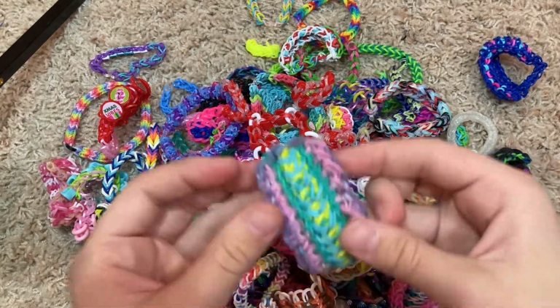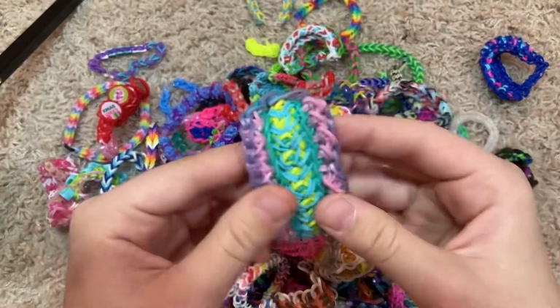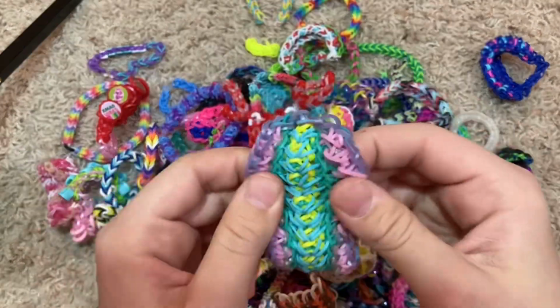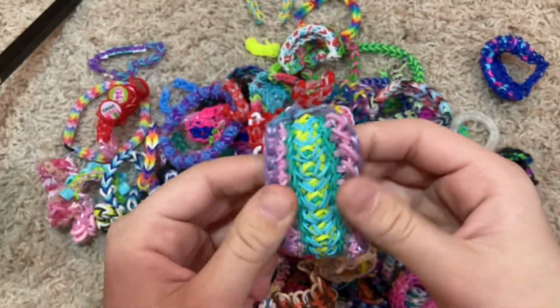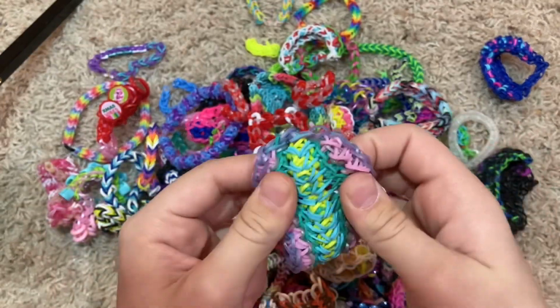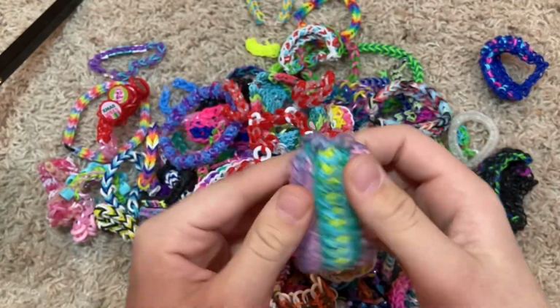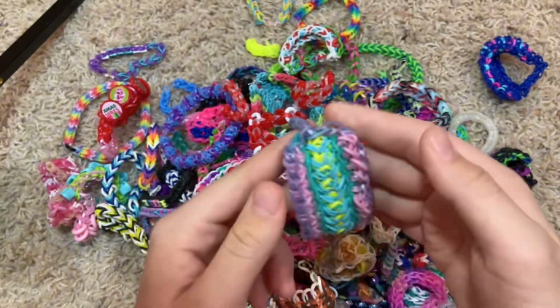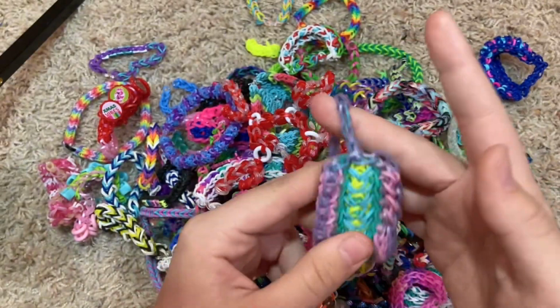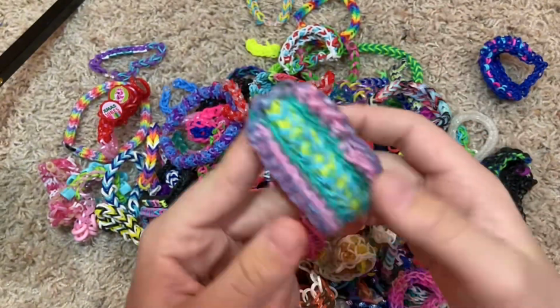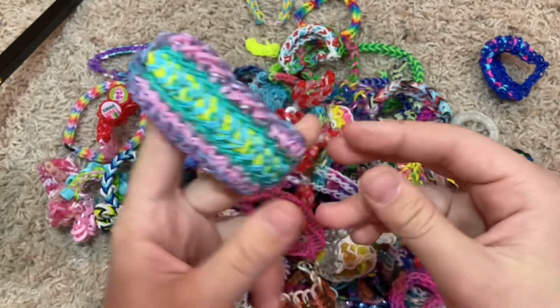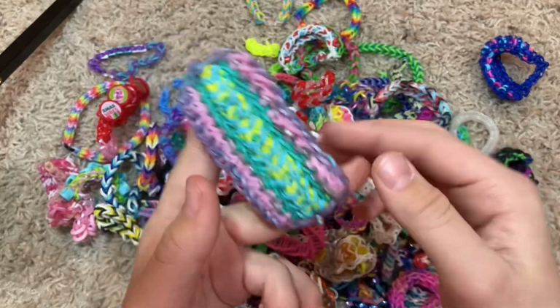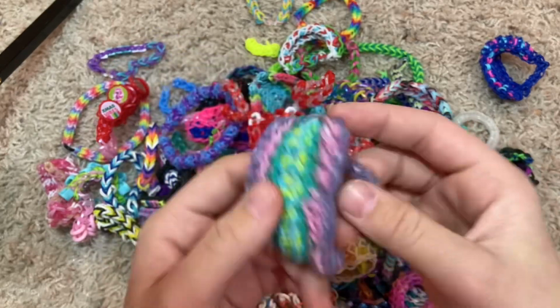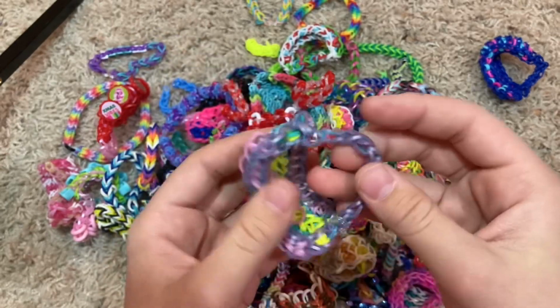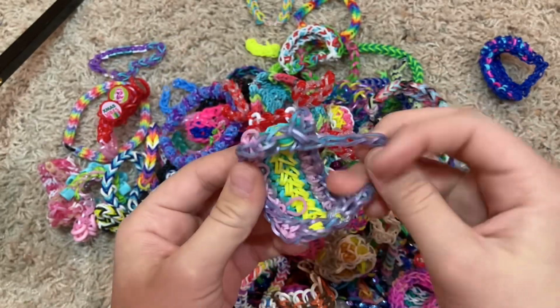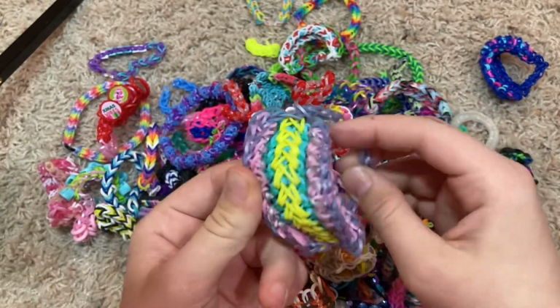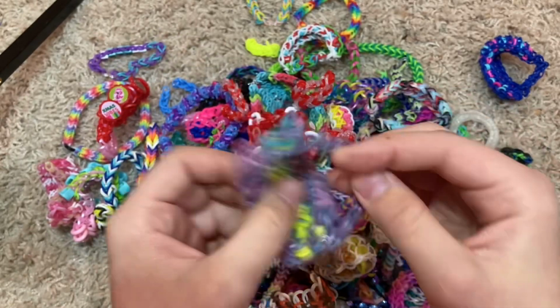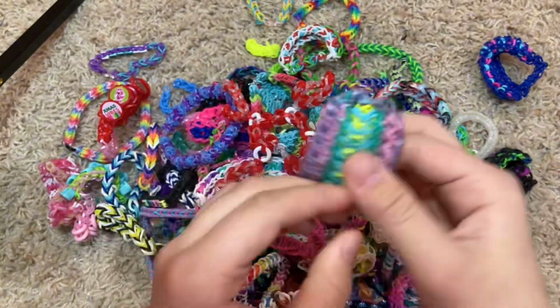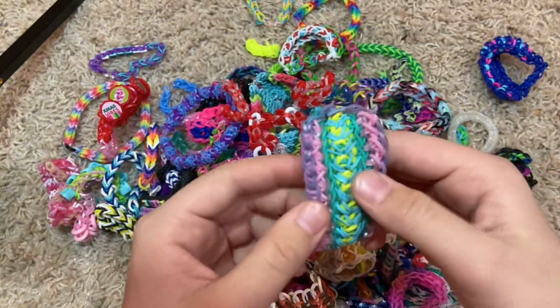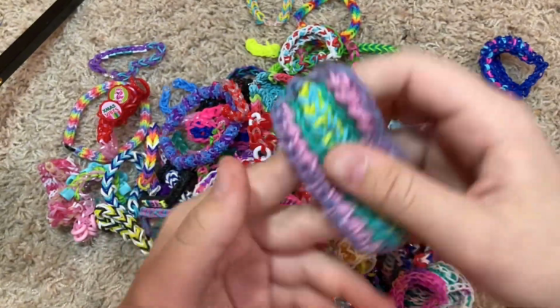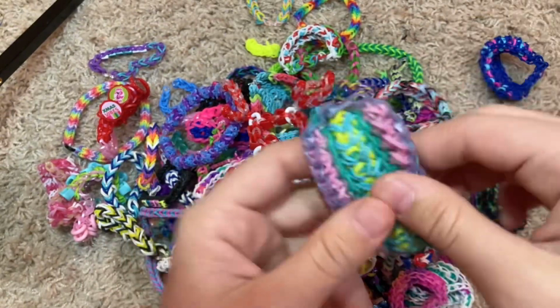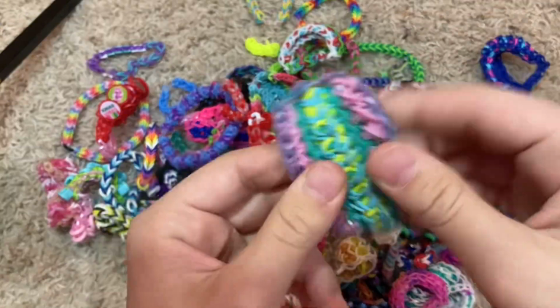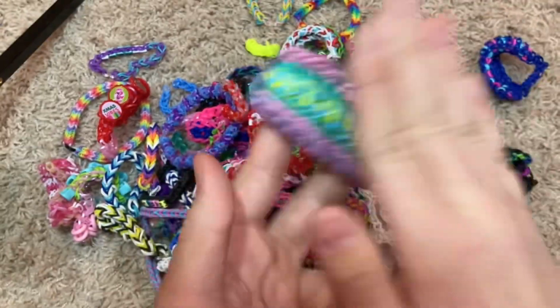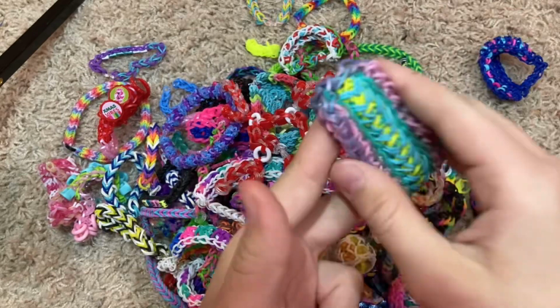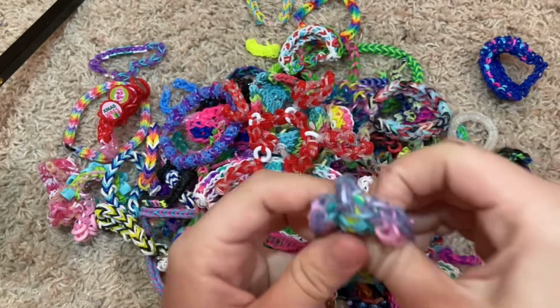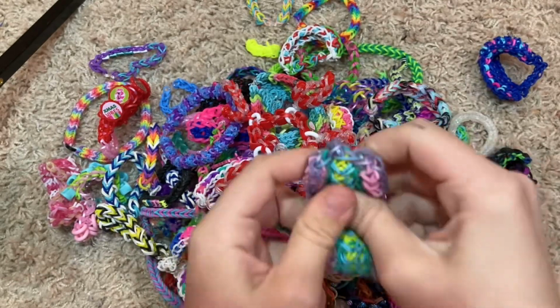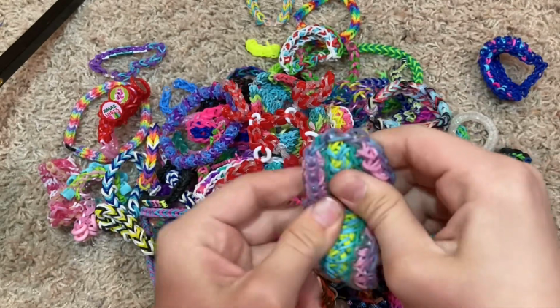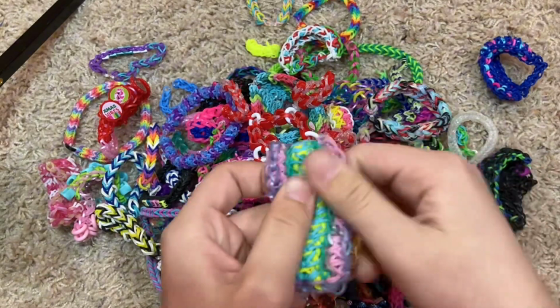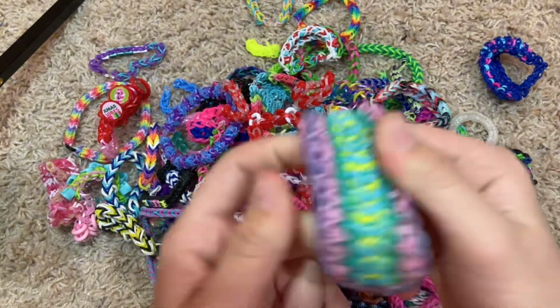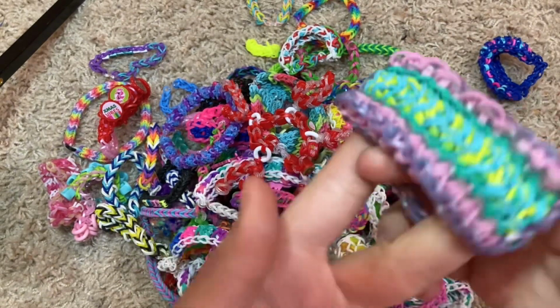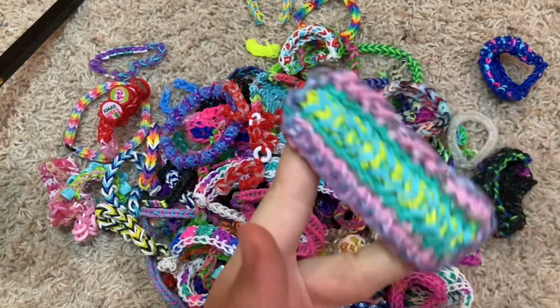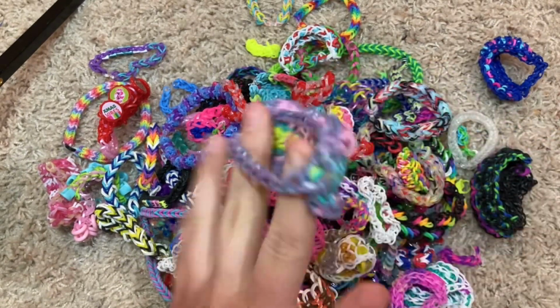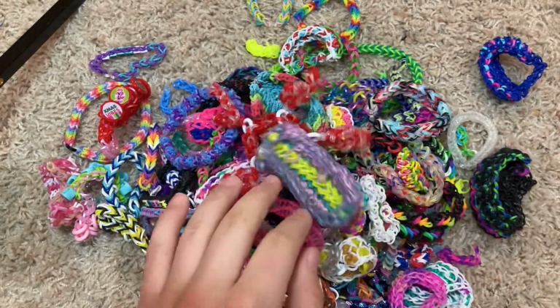This one is like the Praying Hands bracelet, I think it's called. I really like it — it's like a nice thick bracelet. It's good, I really like that design.